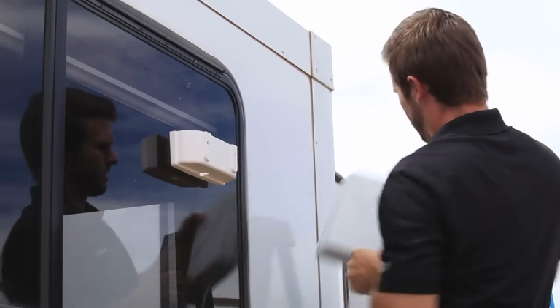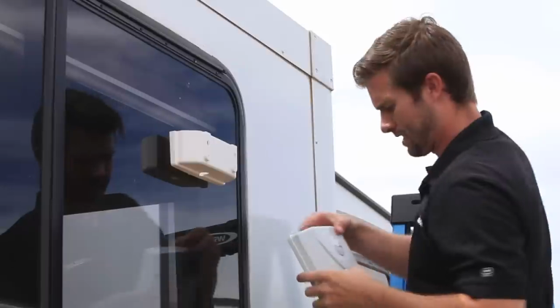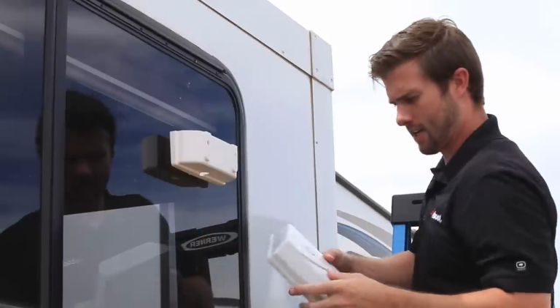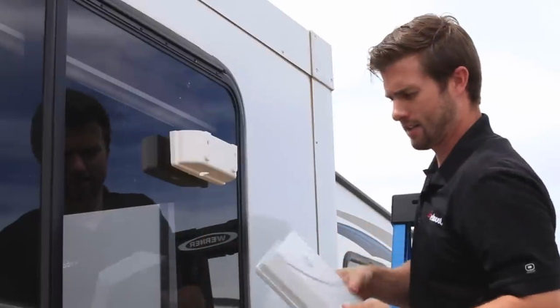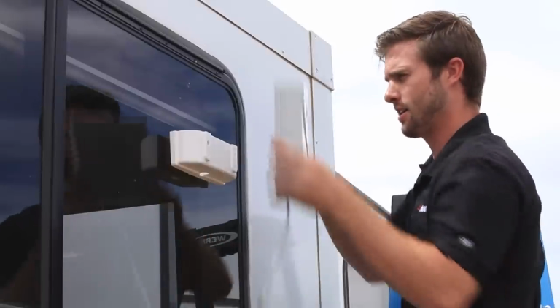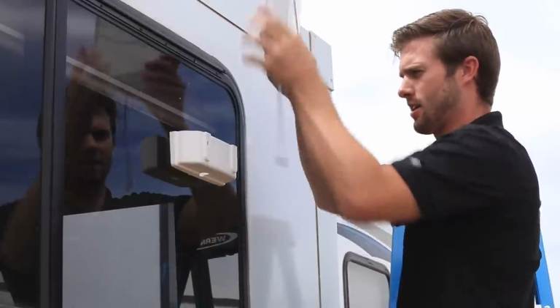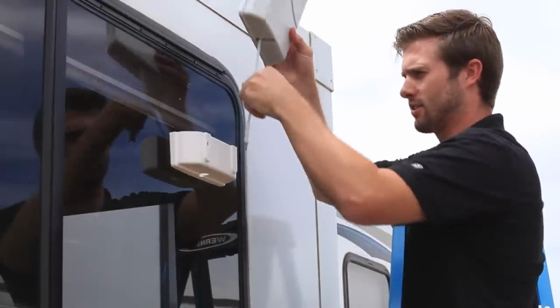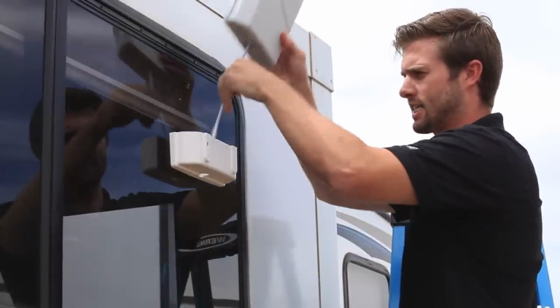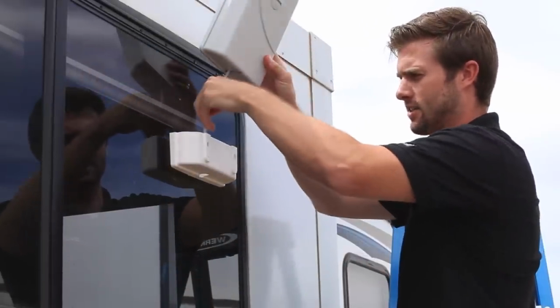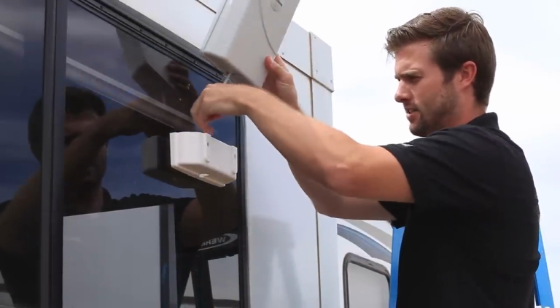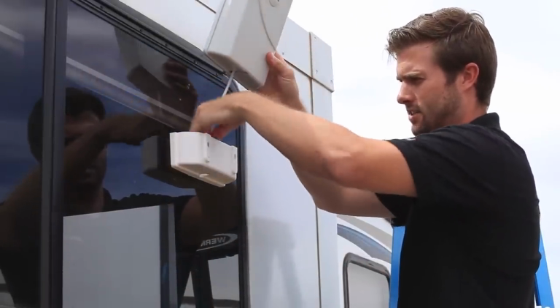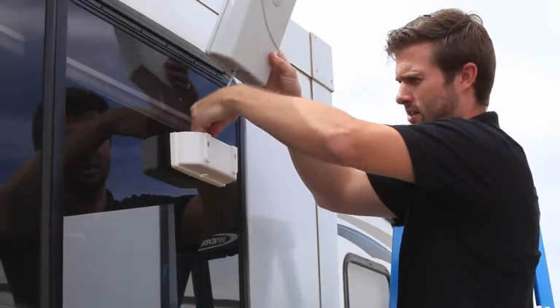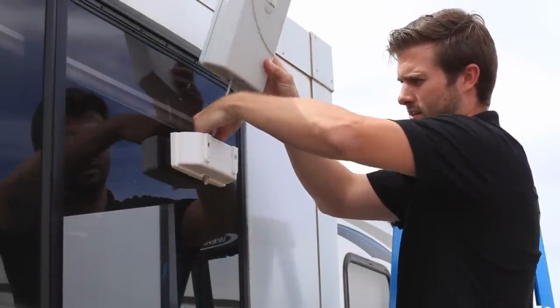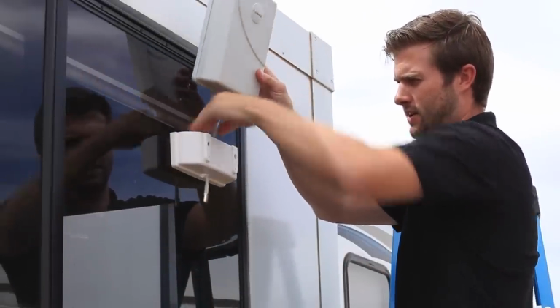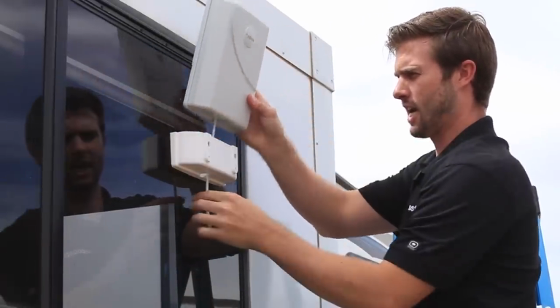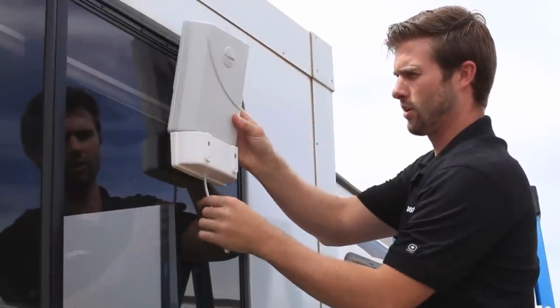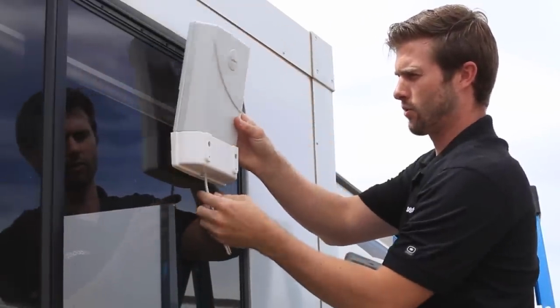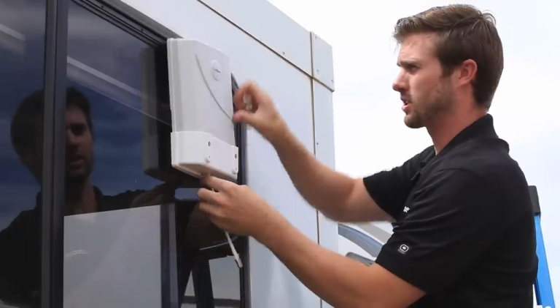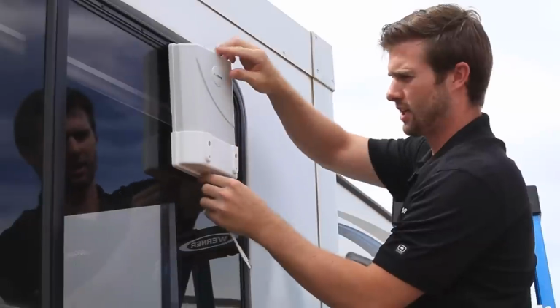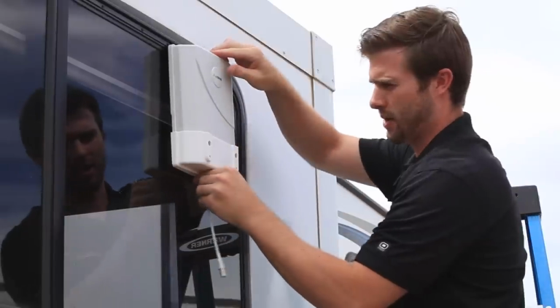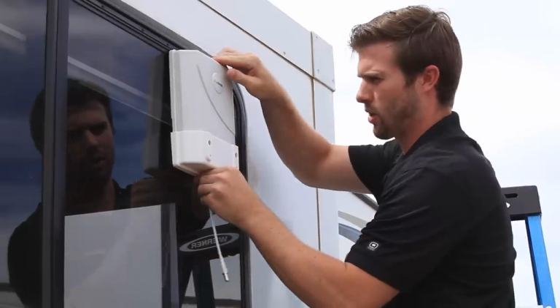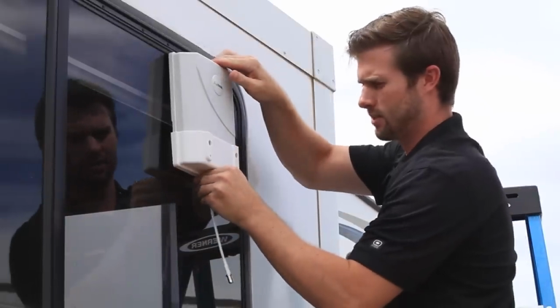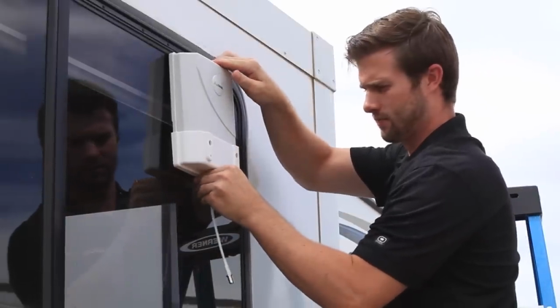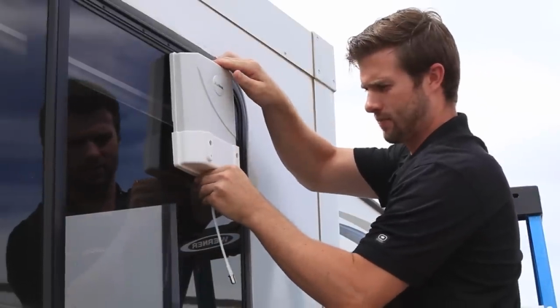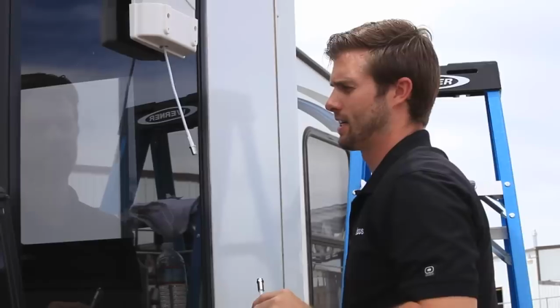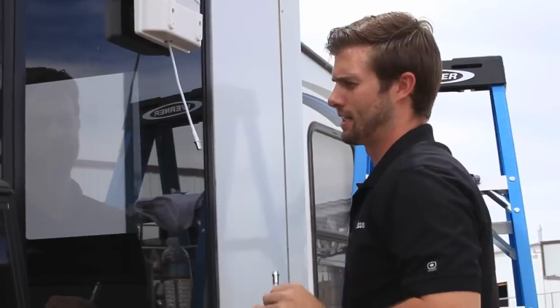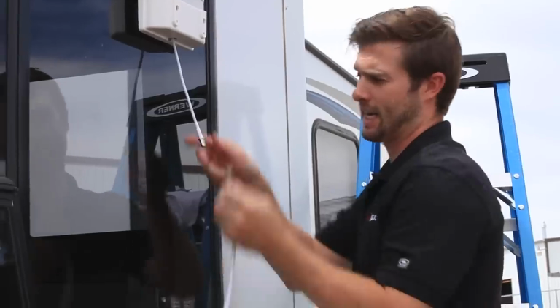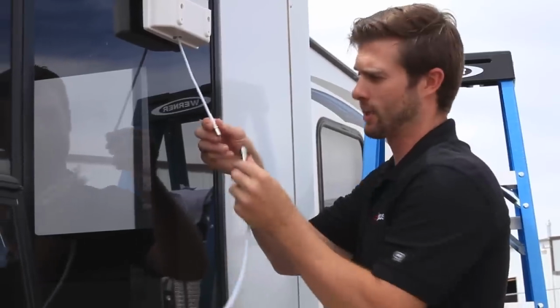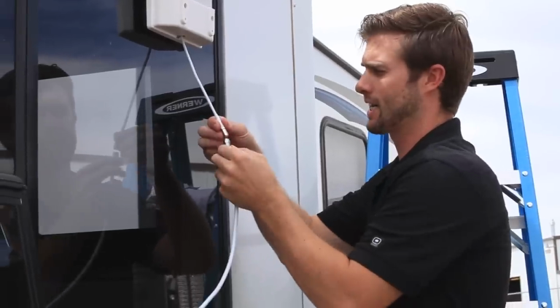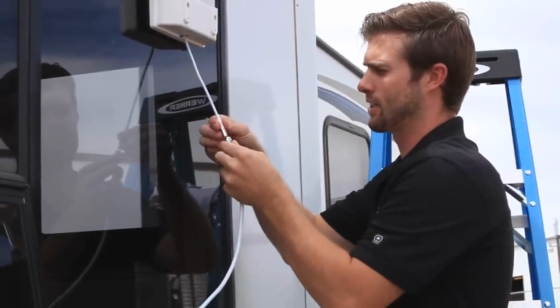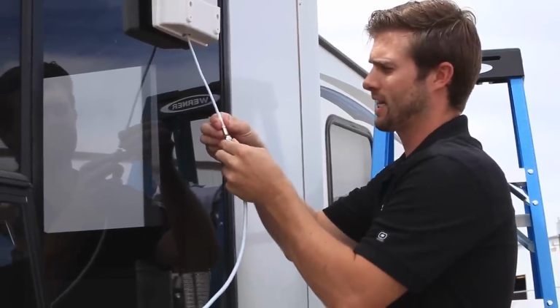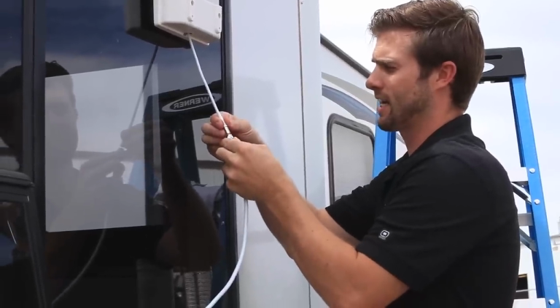Then take your outside antenna, feed the cable through the slot in the mounting bracket. Take the cable and connect it to the outside antenna.